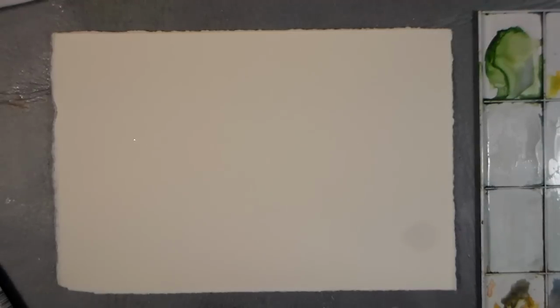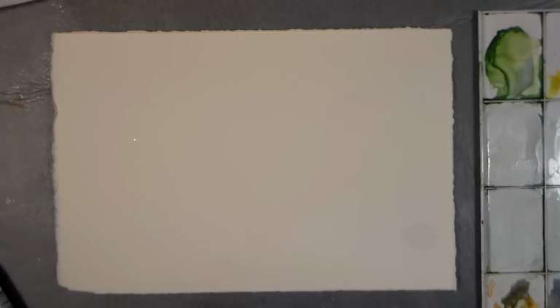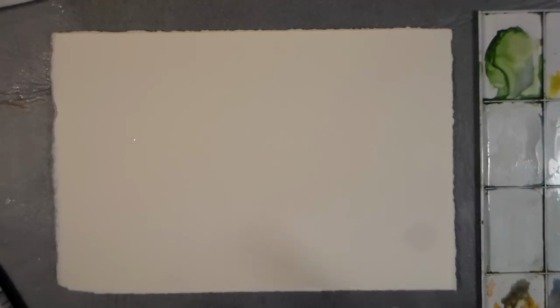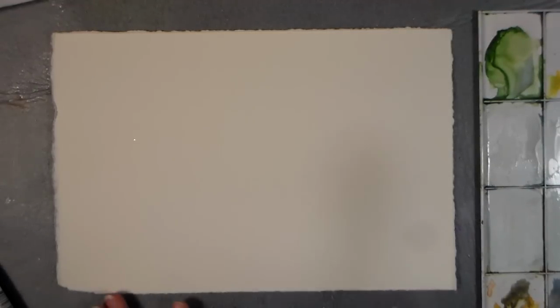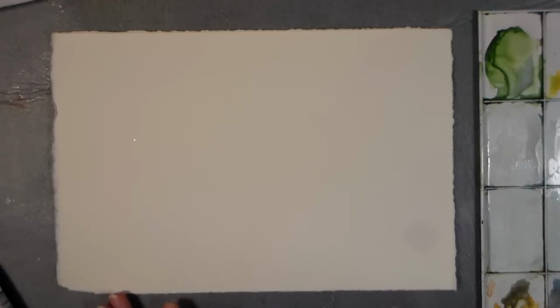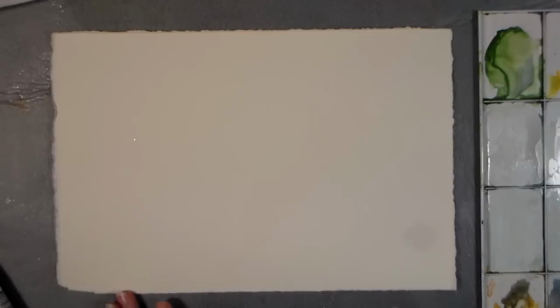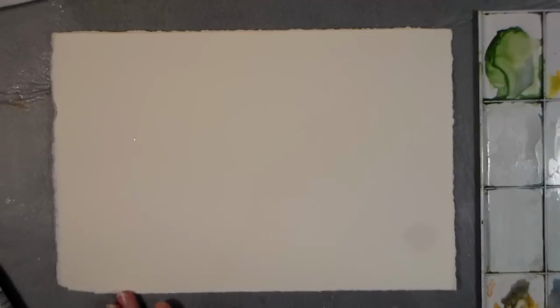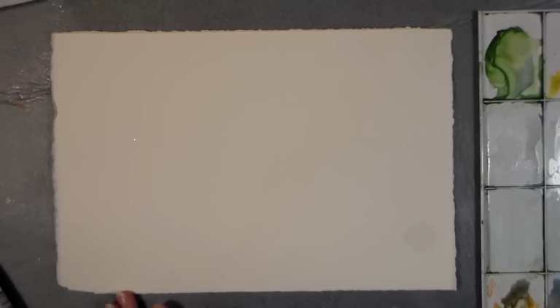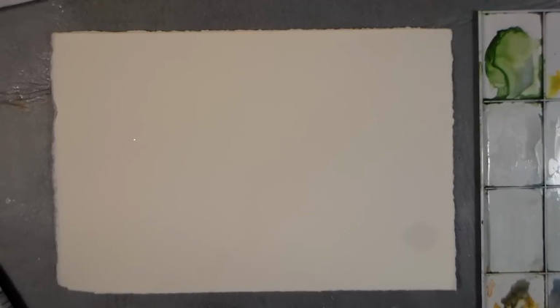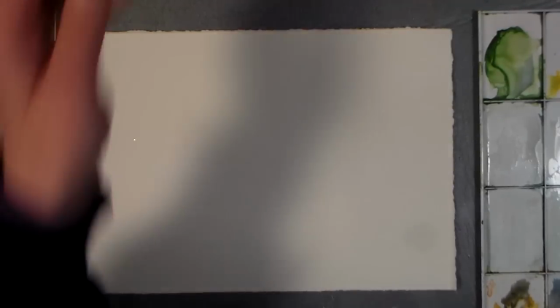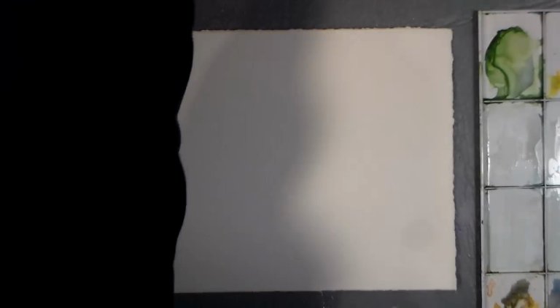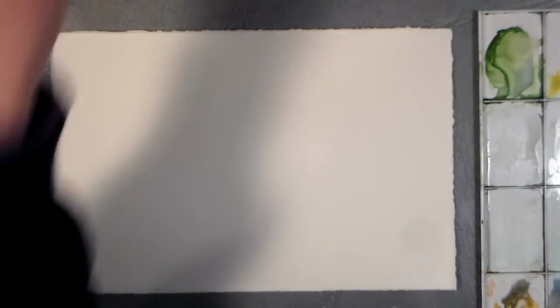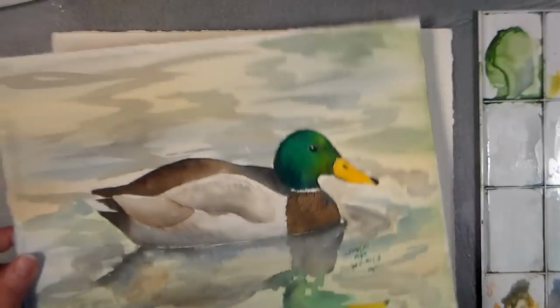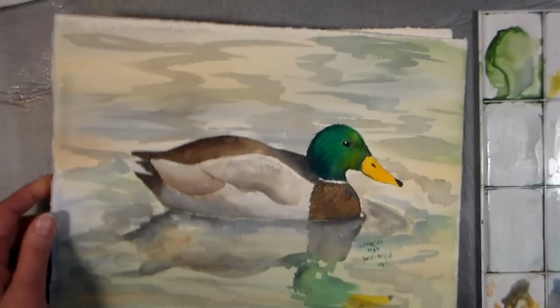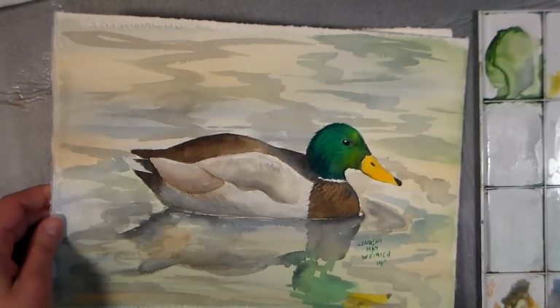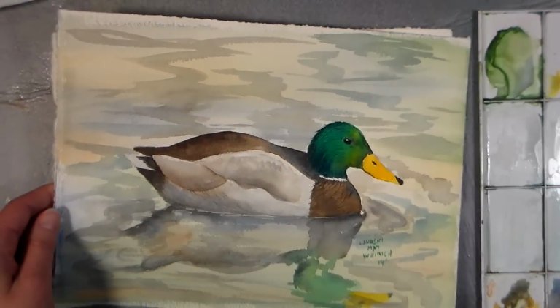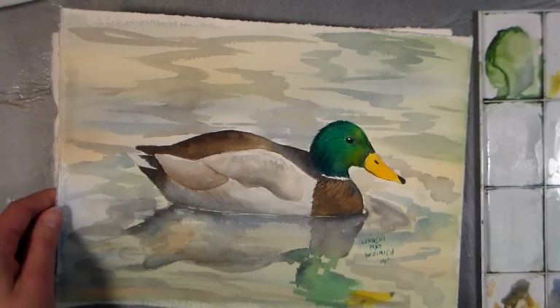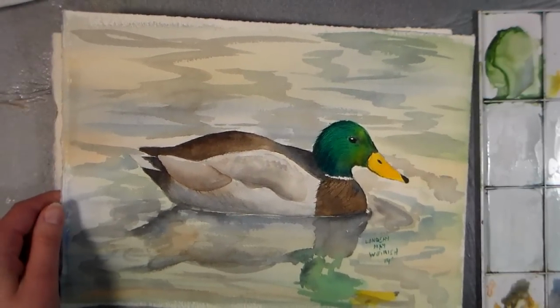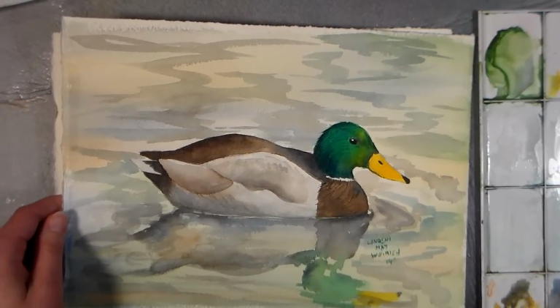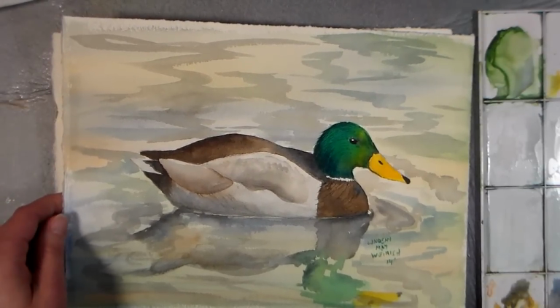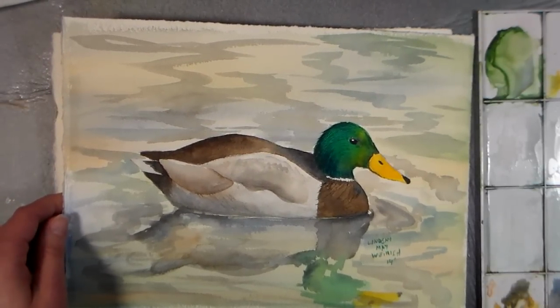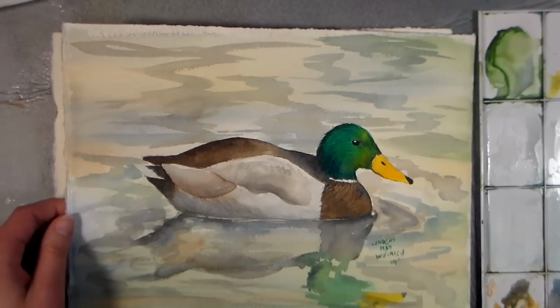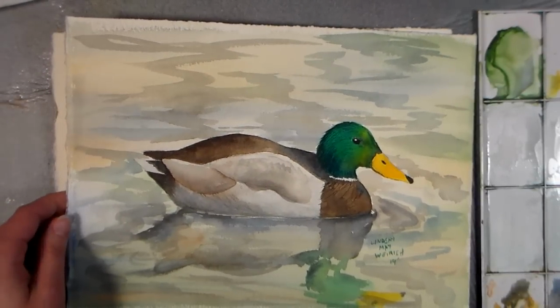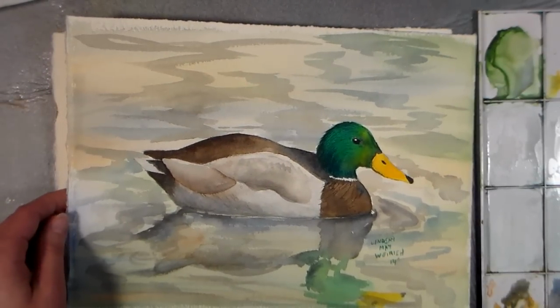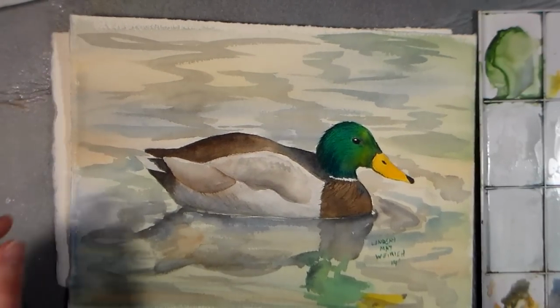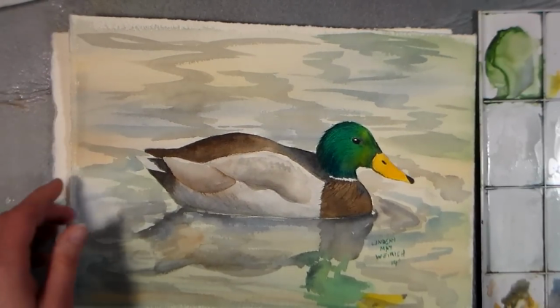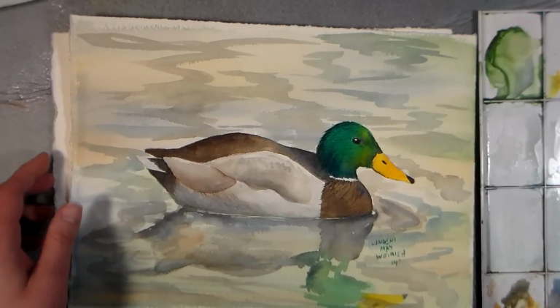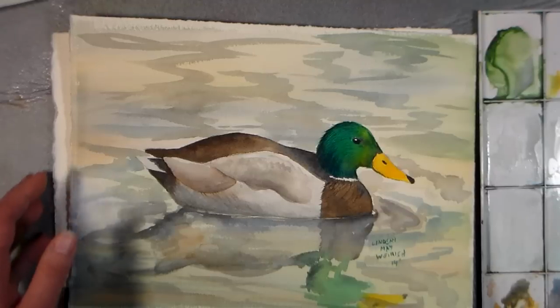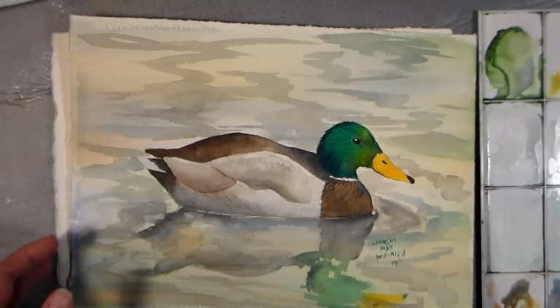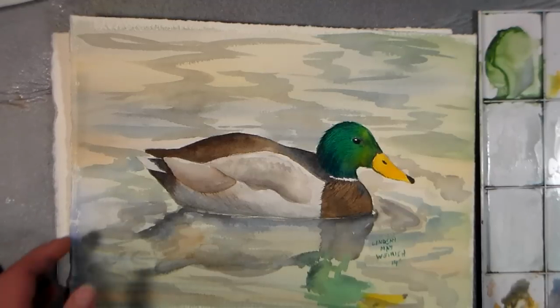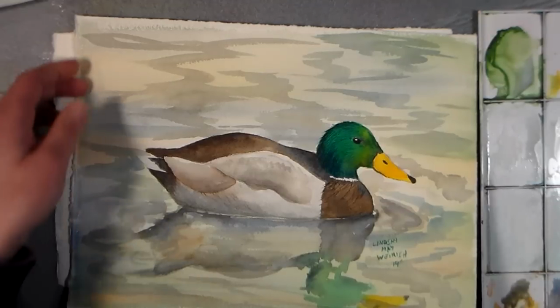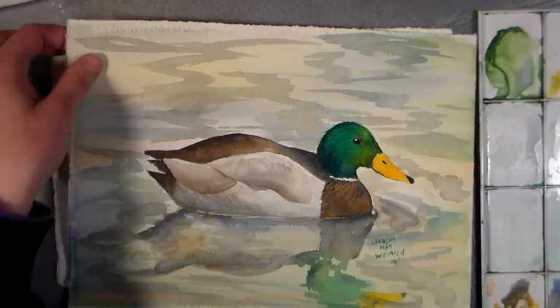Hi there, Lindsay here at The Frugal Crafter and we're going to do a little painting today. I just finished doing this painting here, this Mallard Duck, and this tutorial will be available in my shop, Lindsay Stamp Stuff. I'll put a link below the video in the video description if you want to check that out.